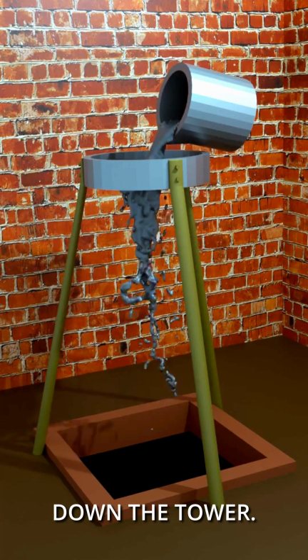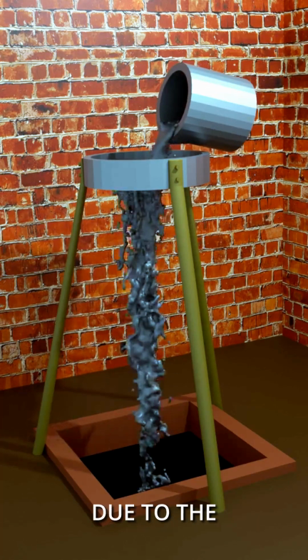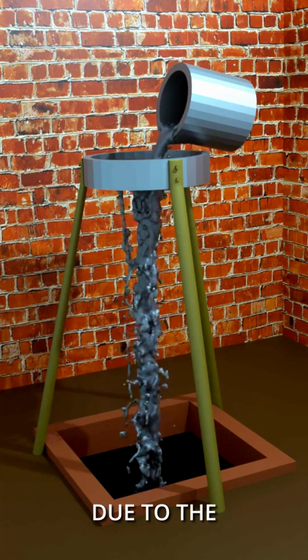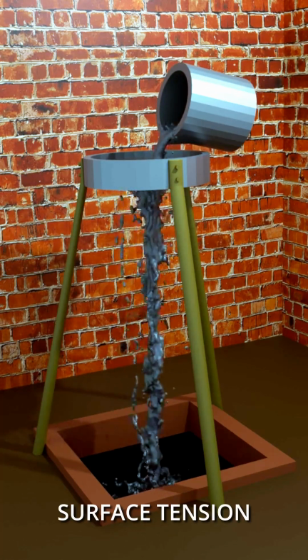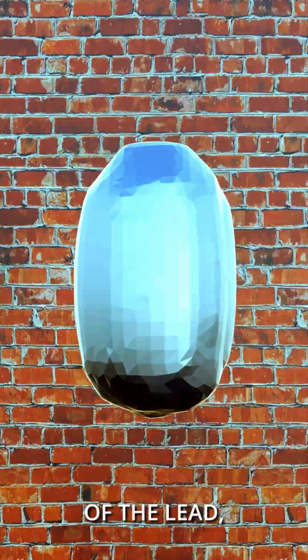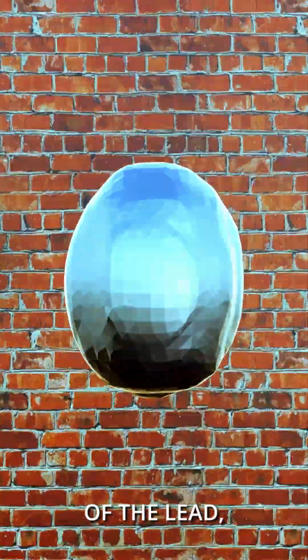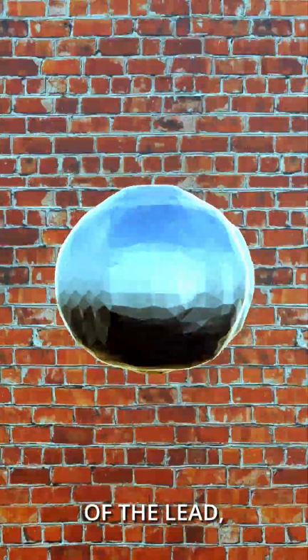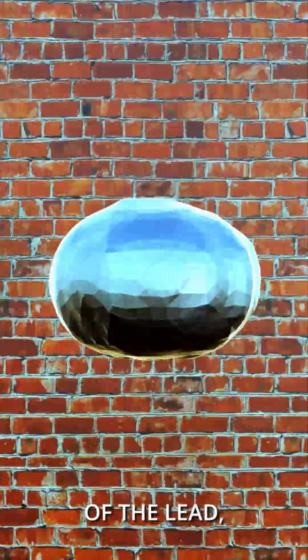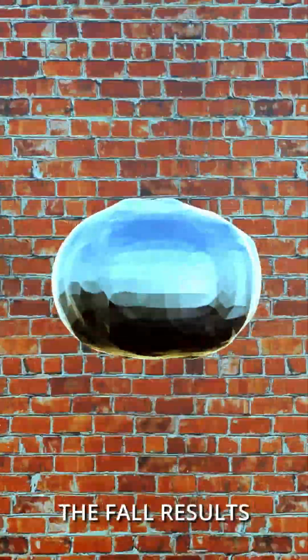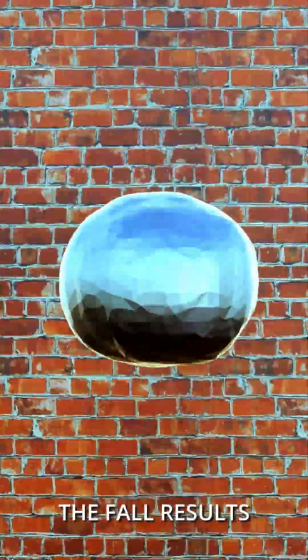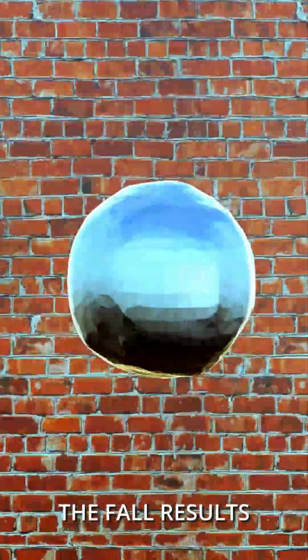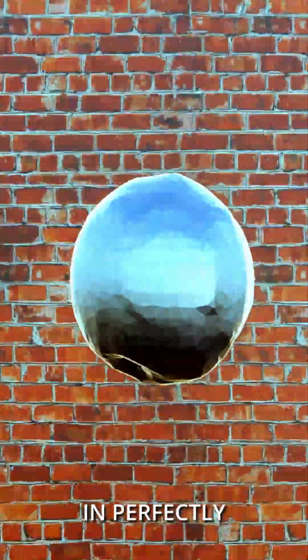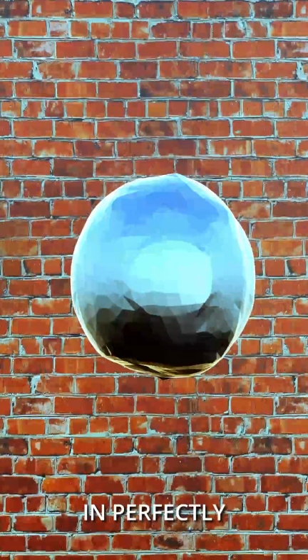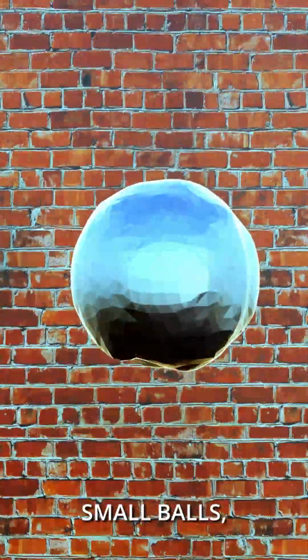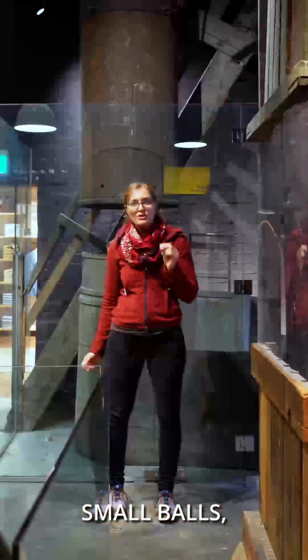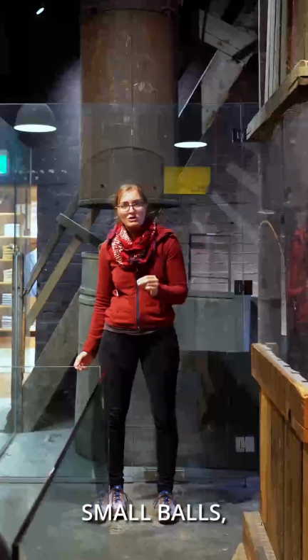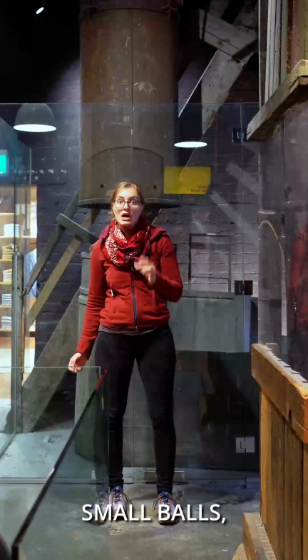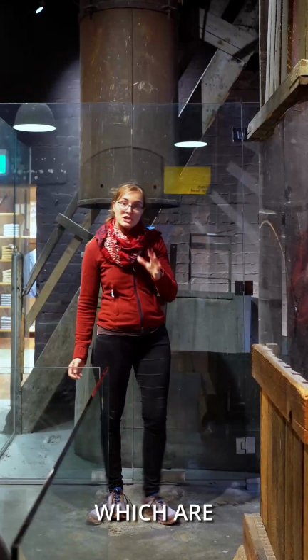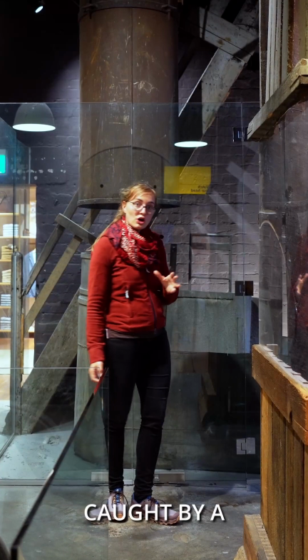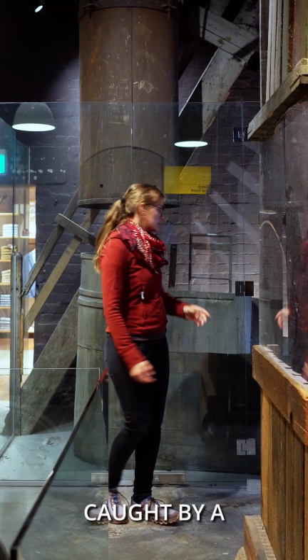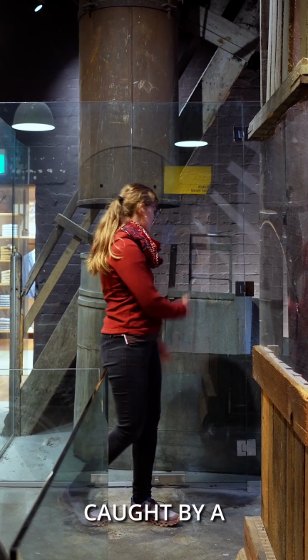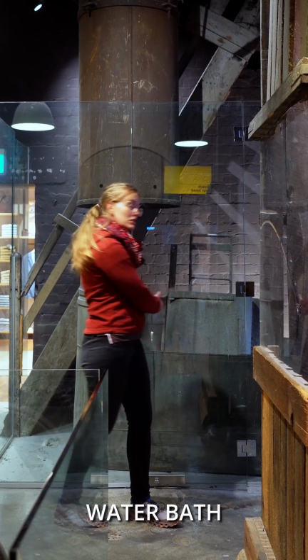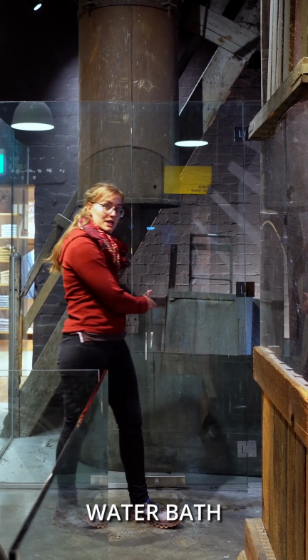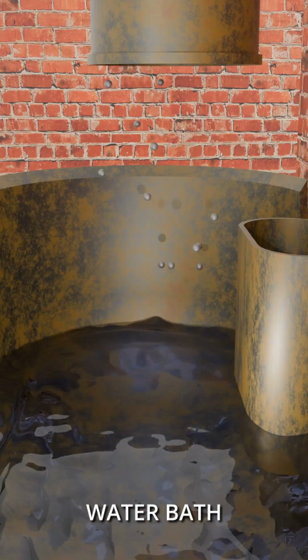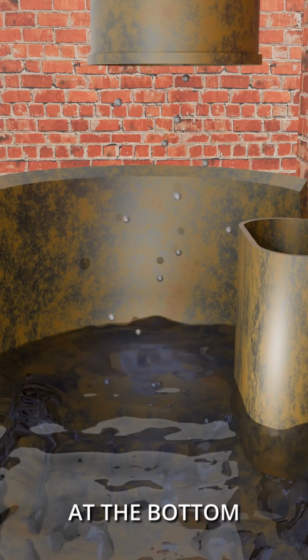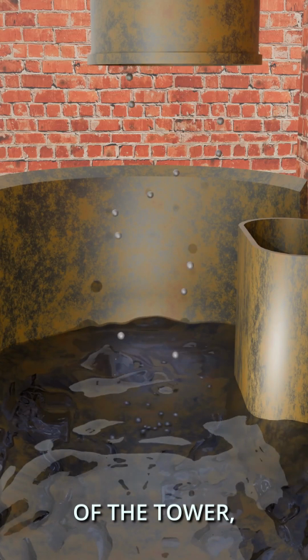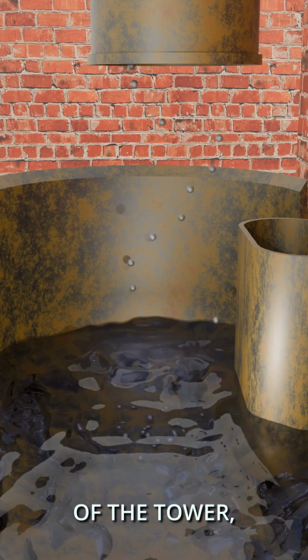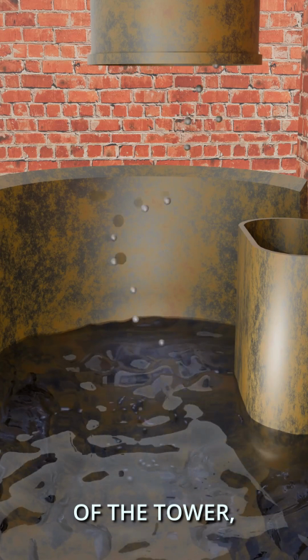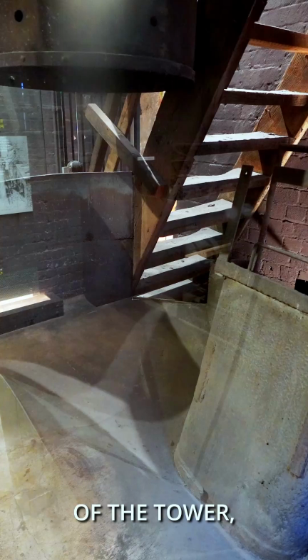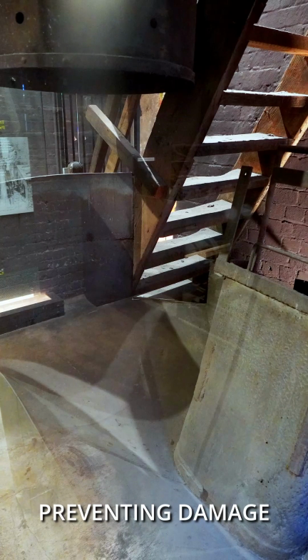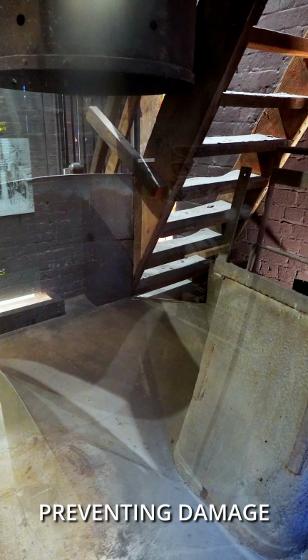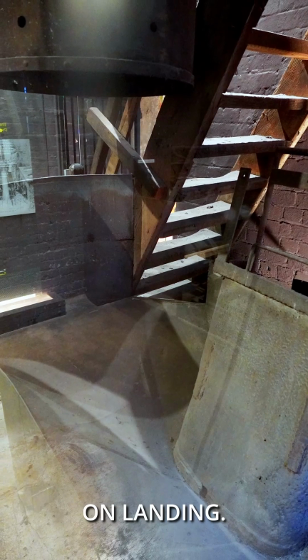Due to the surface tension of the lead, the fall results in perfectly small balls, which are caught by a water bath at the bottom of the tower, preventing damage on landing.